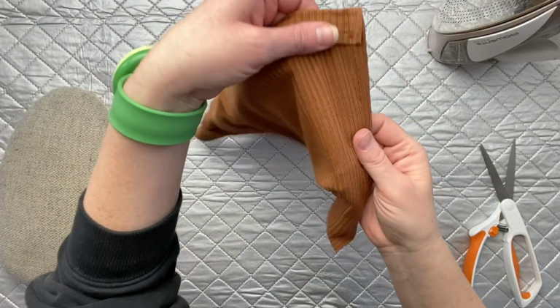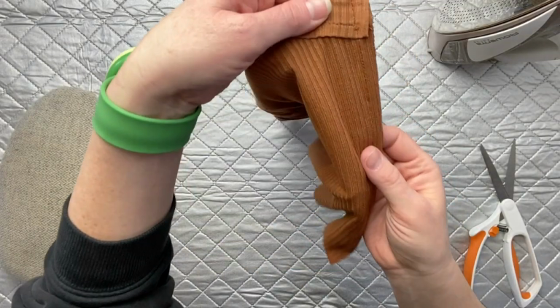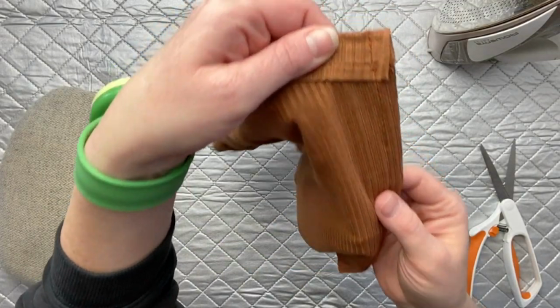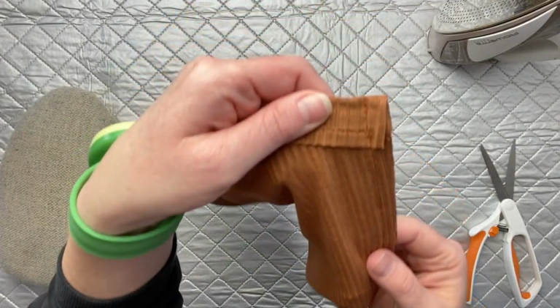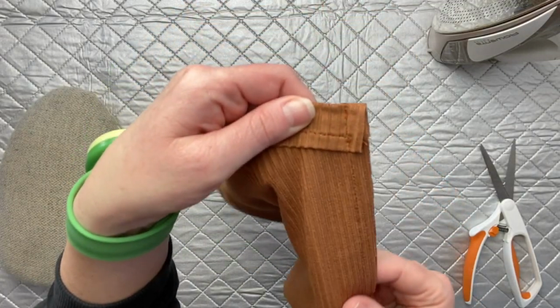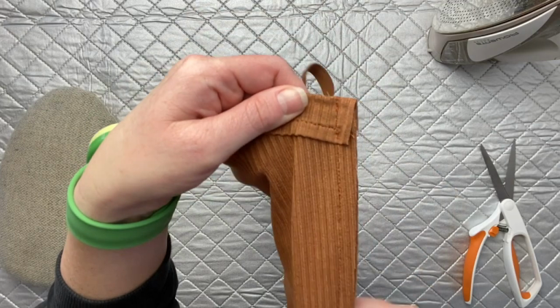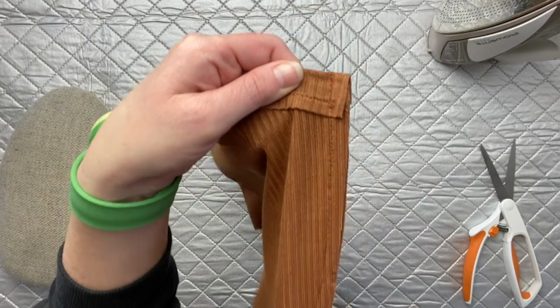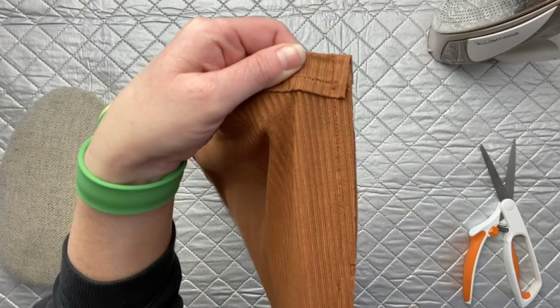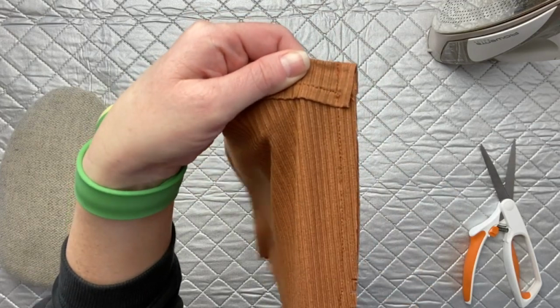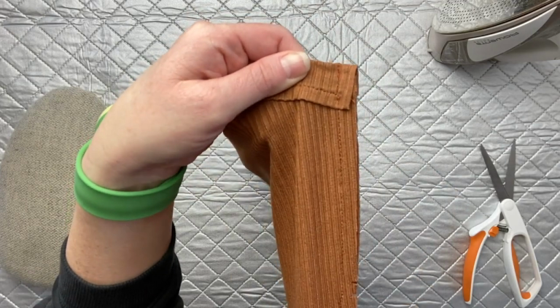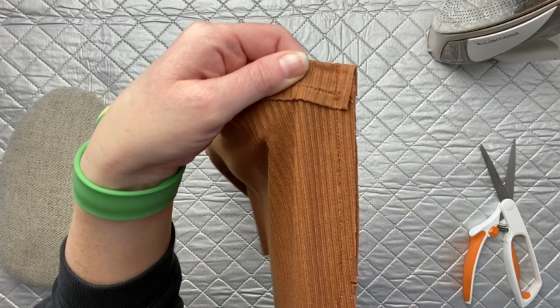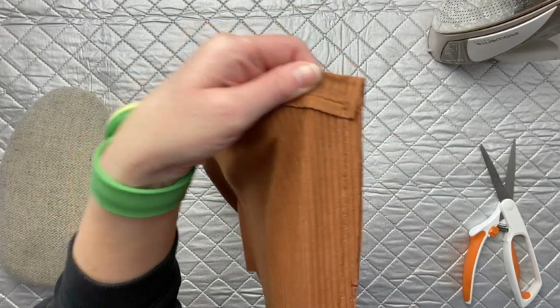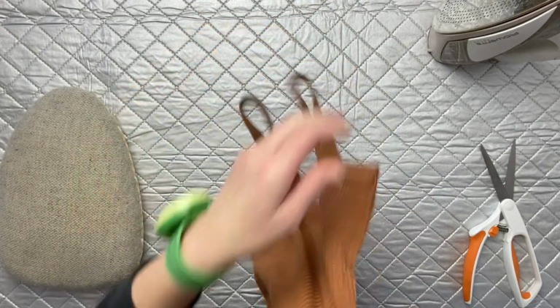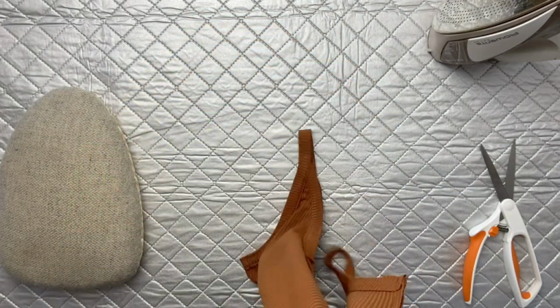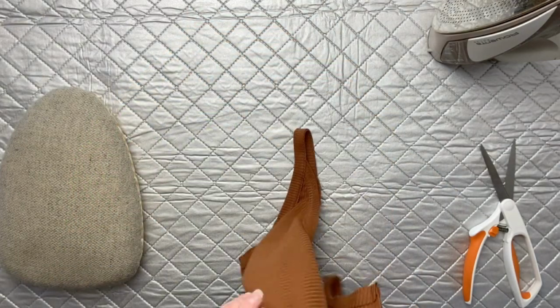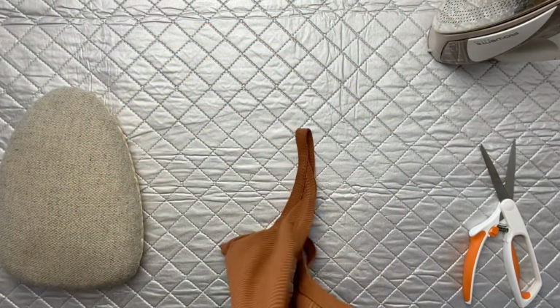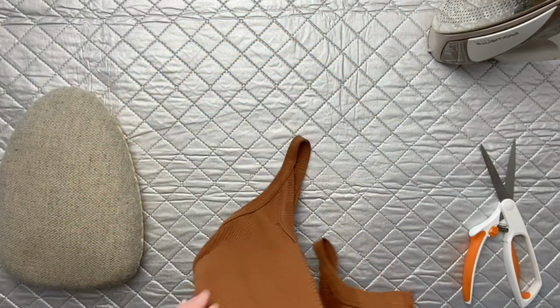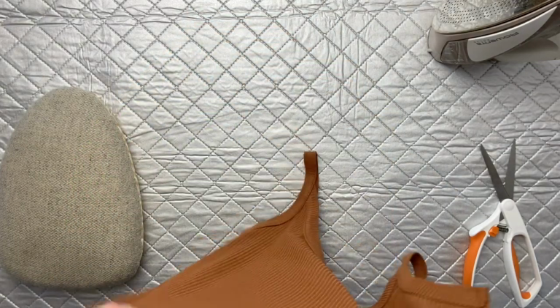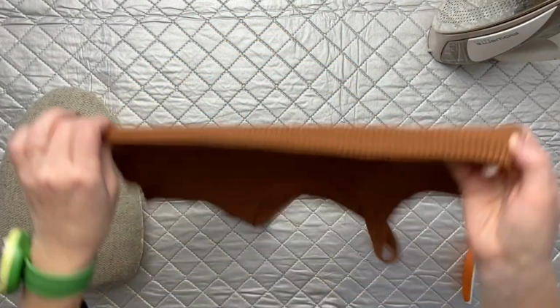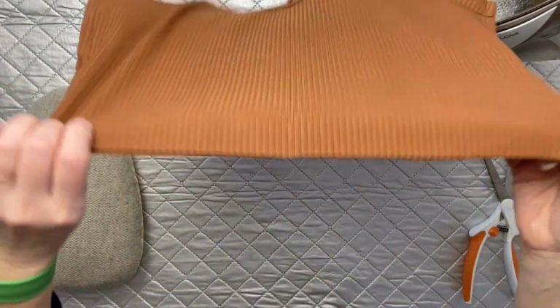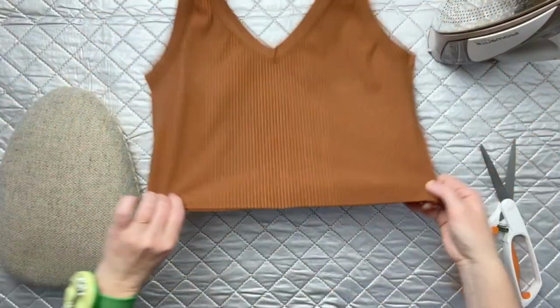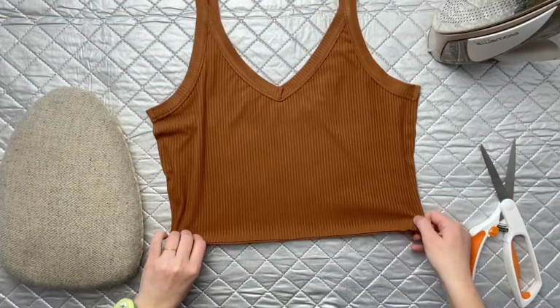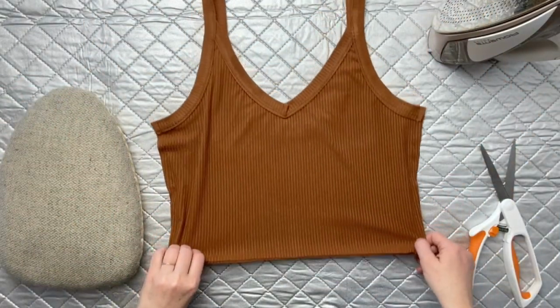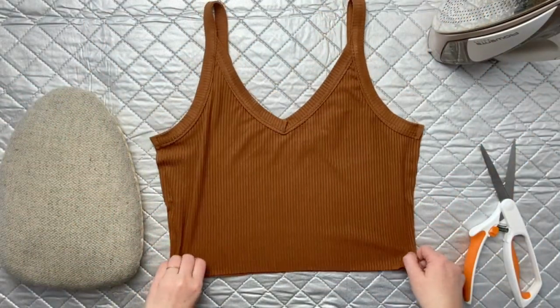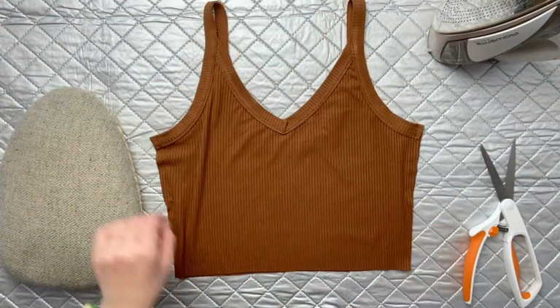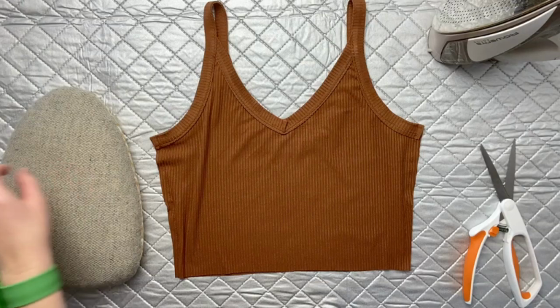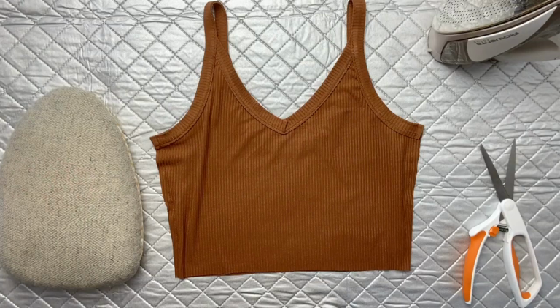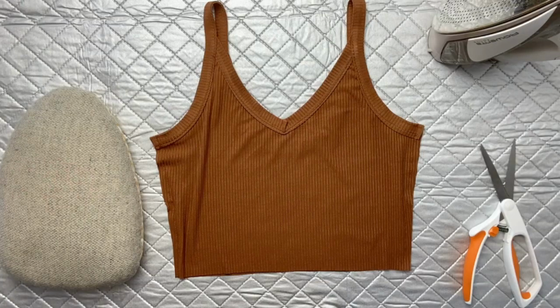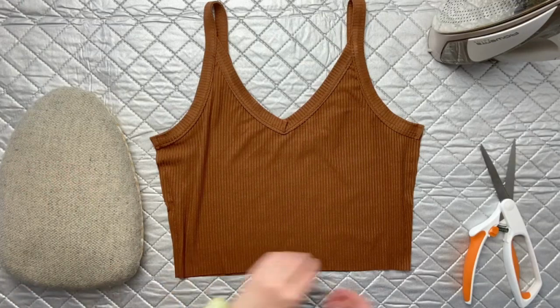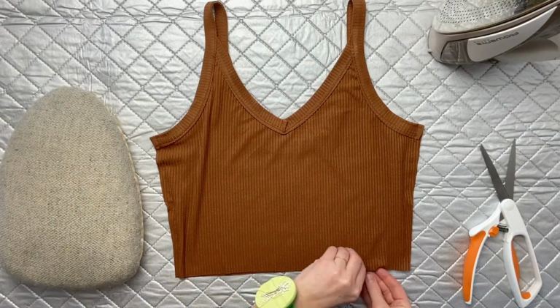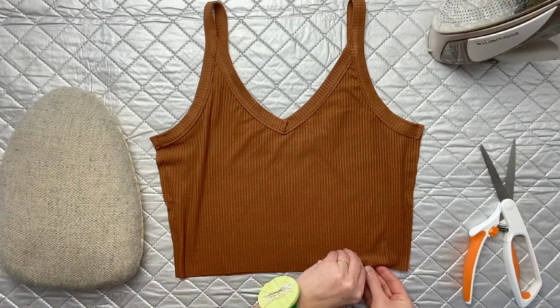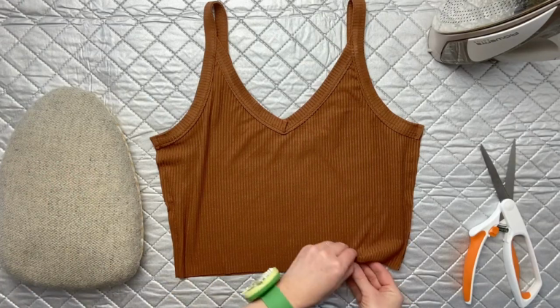Now that that is all stitched up, we're going to go back to our ironing board and we're going to press that entire seam allowance towards the back.